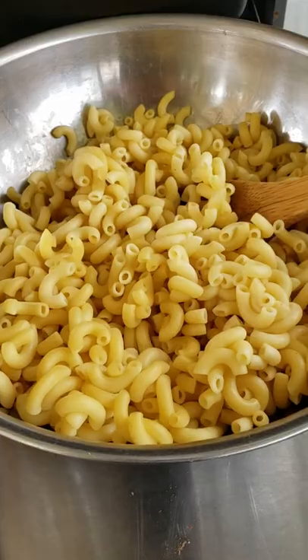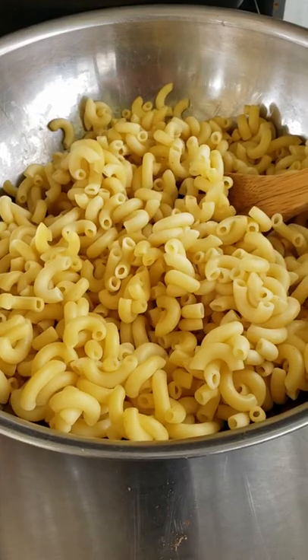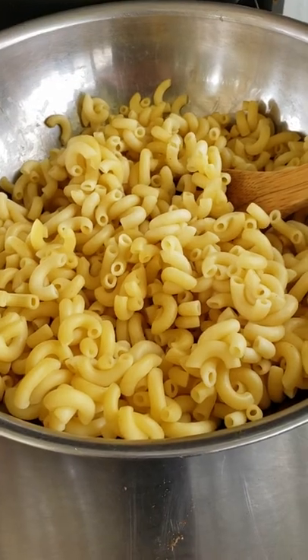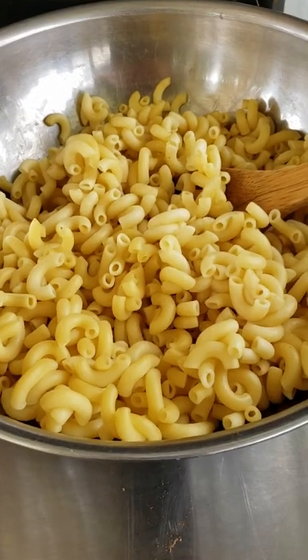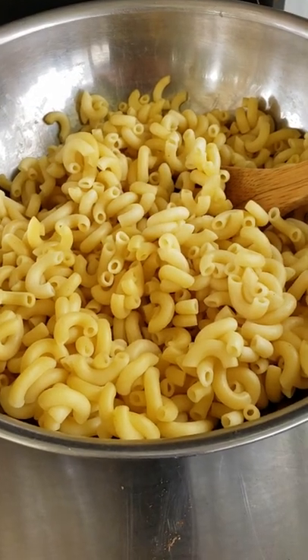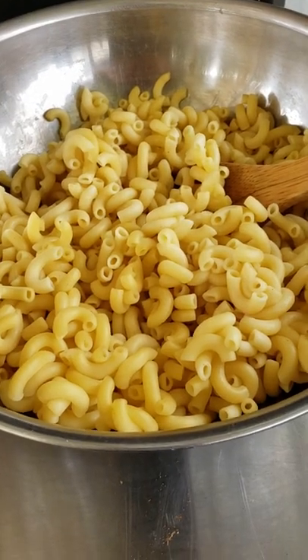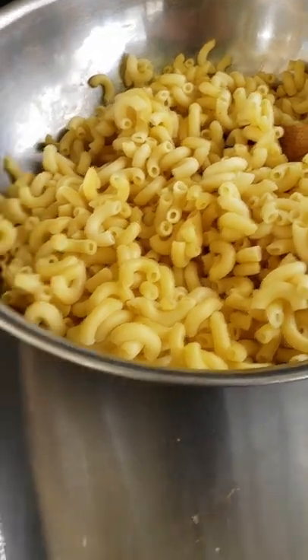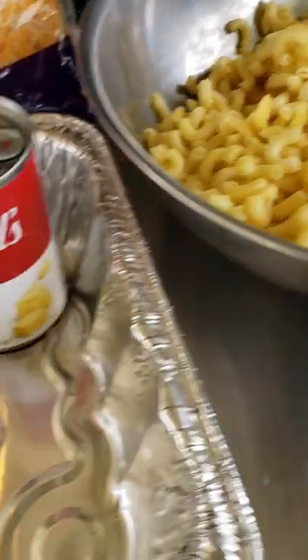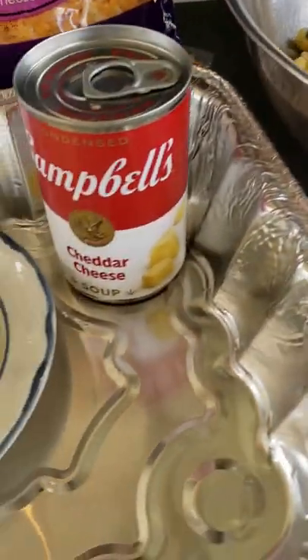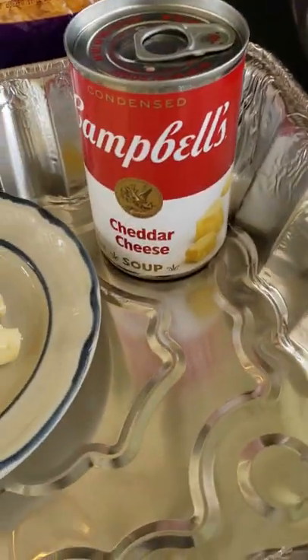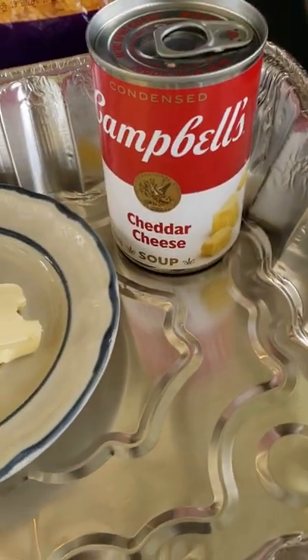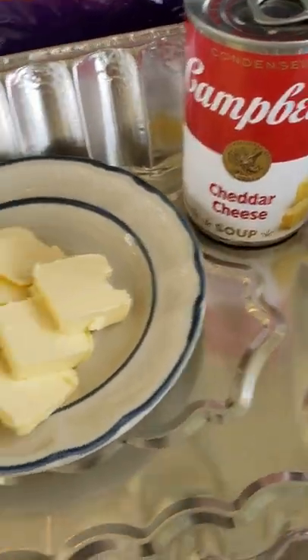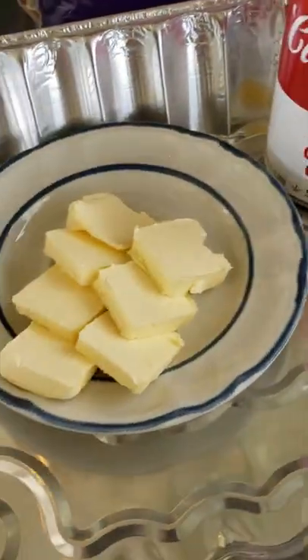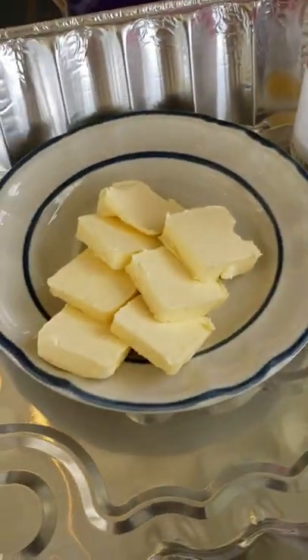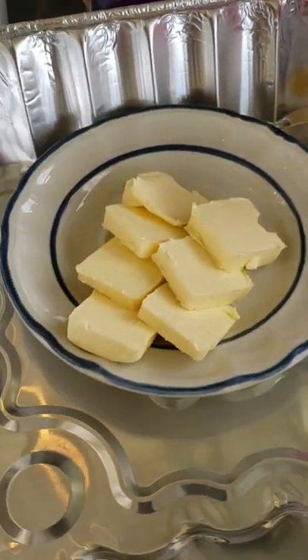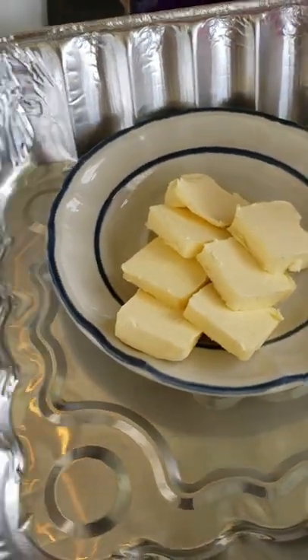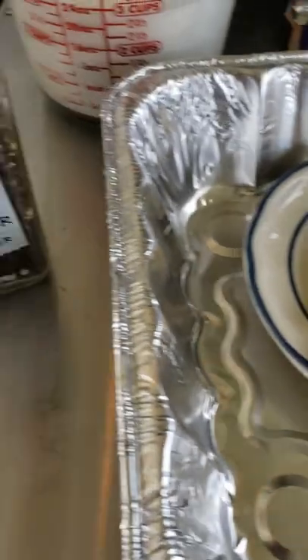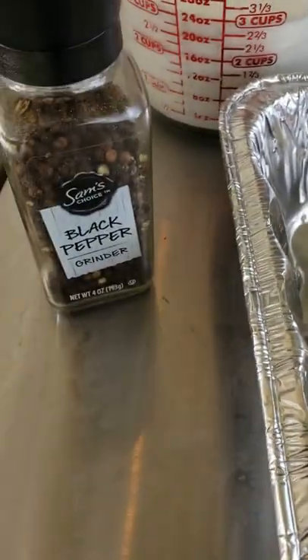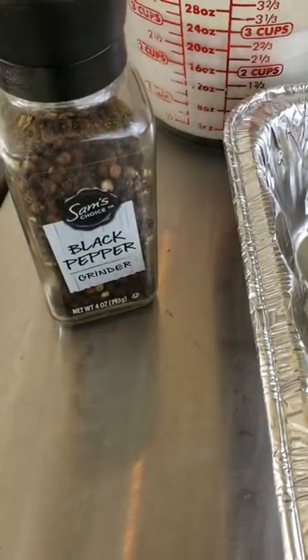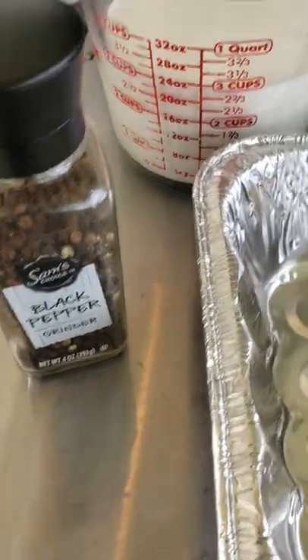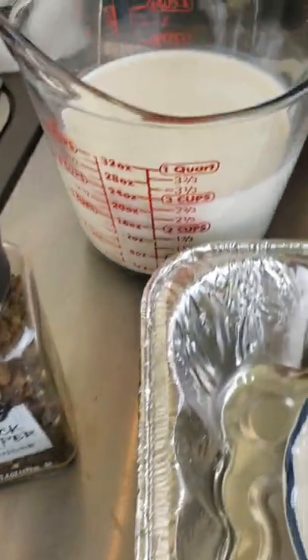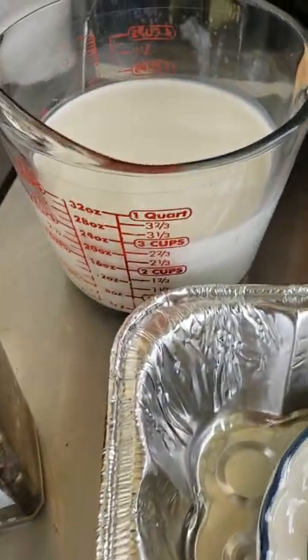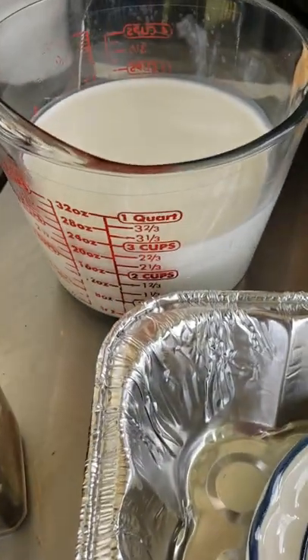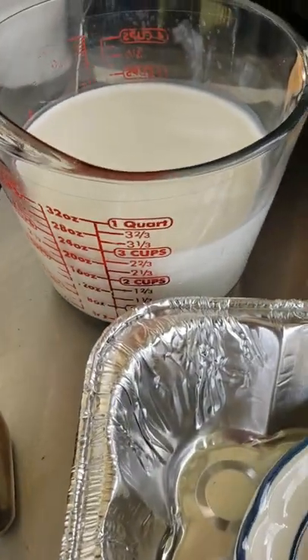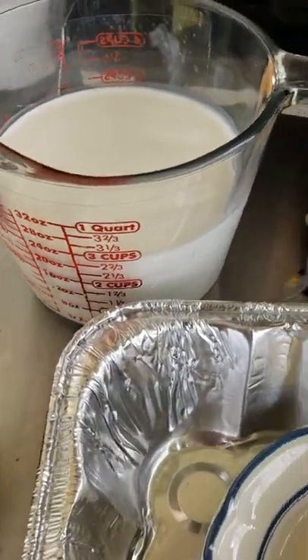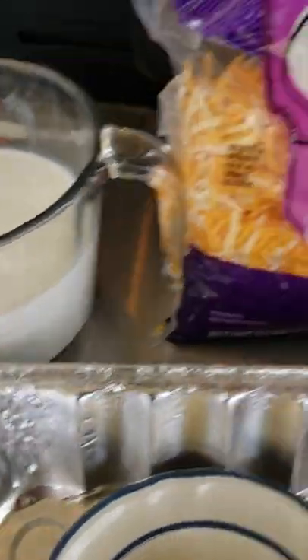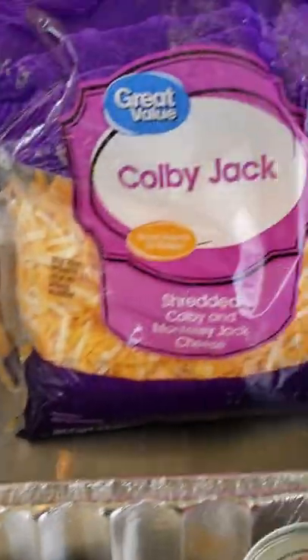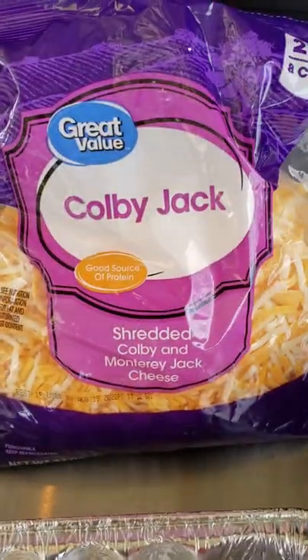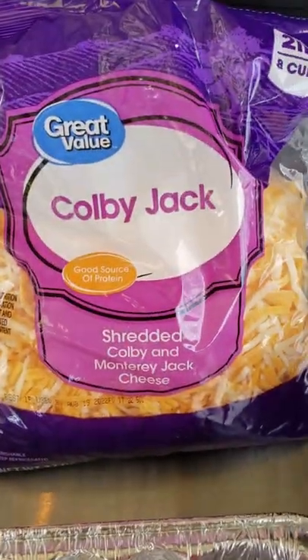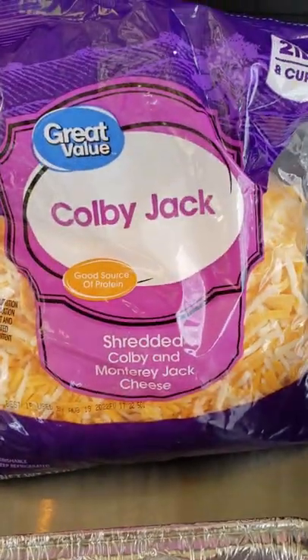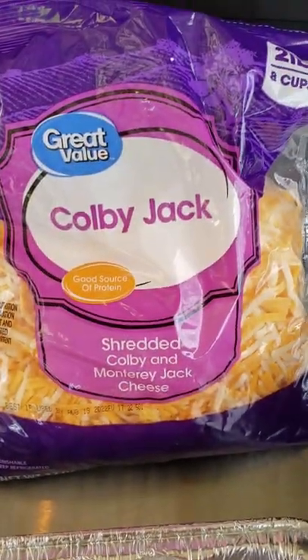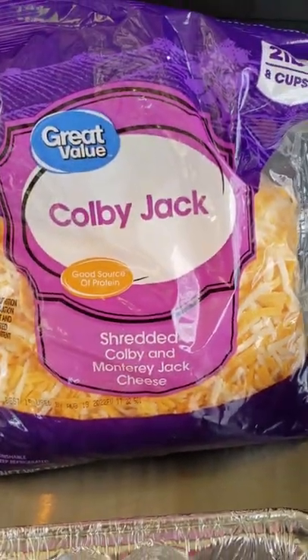Start off with one pound of macaroni noodles already boiled, some cheddar cheese soup, half a stick of butter, some black pepper, three cups of half and half, and some Colby Jack cheese.